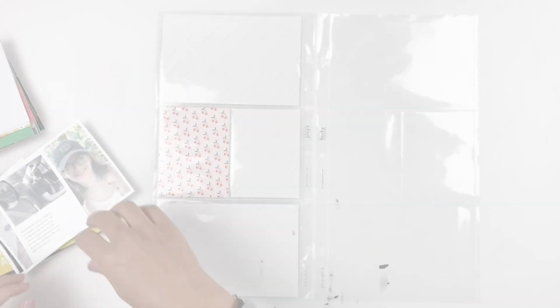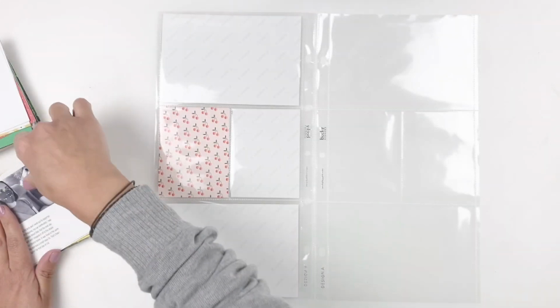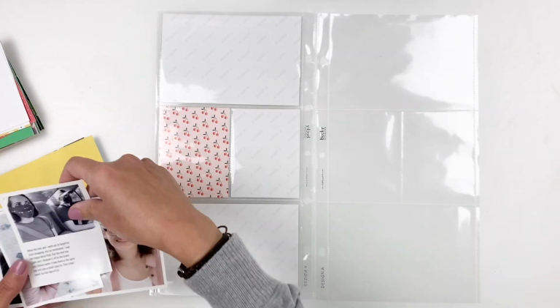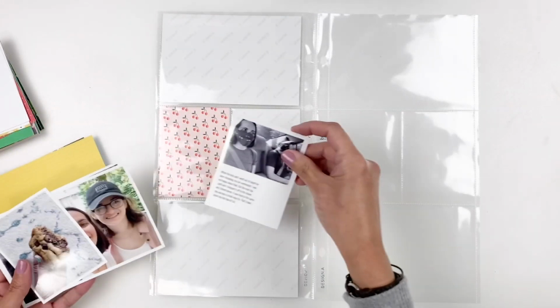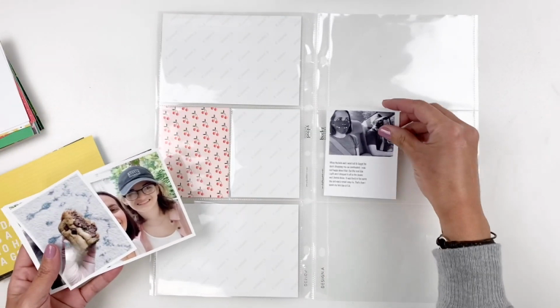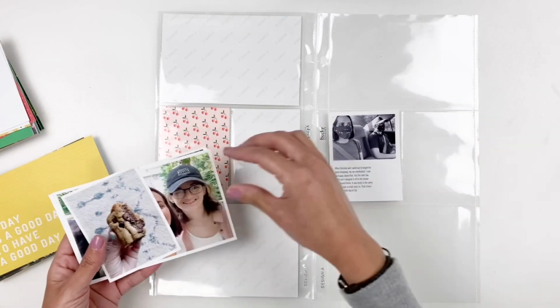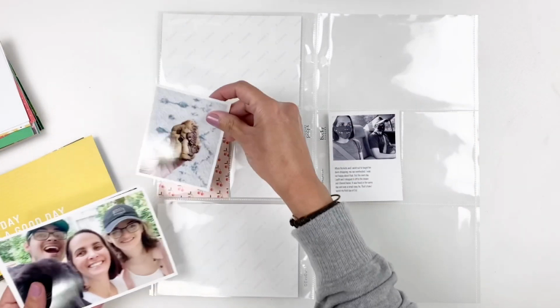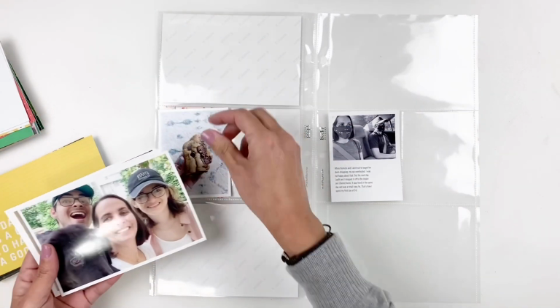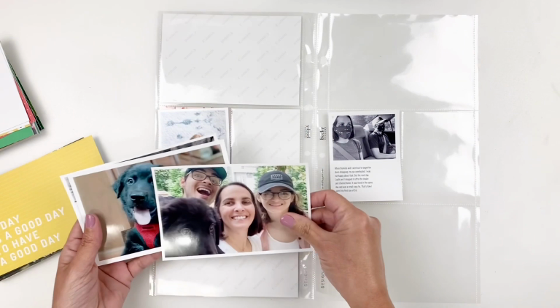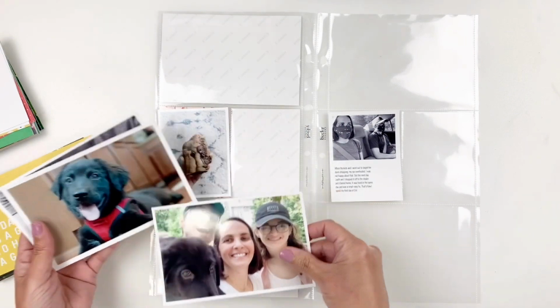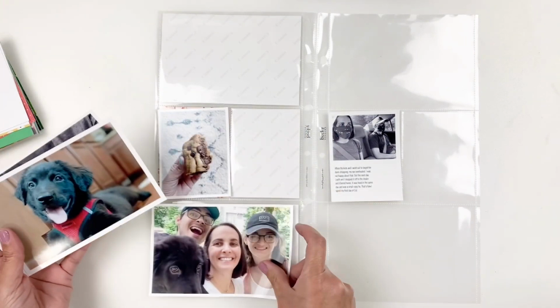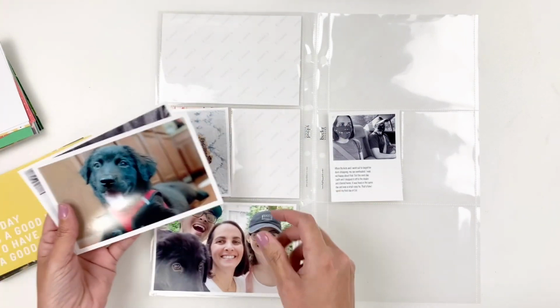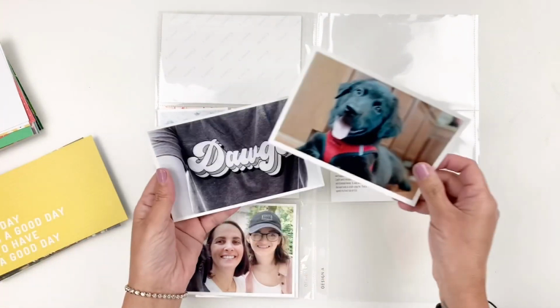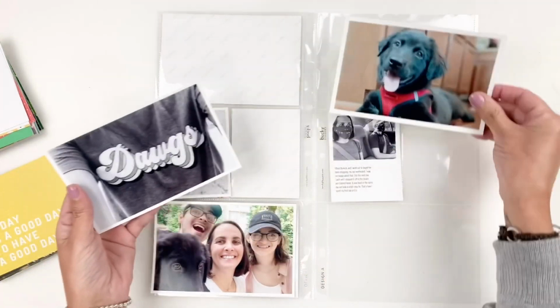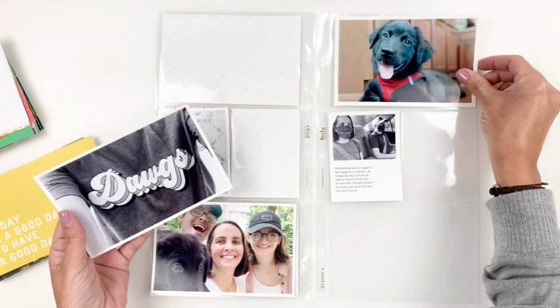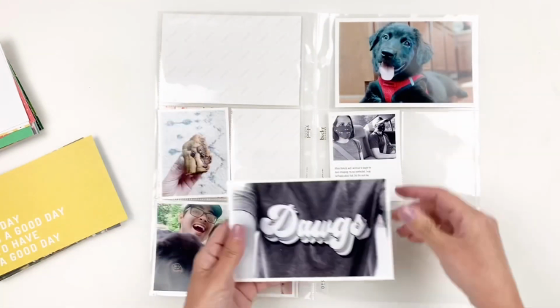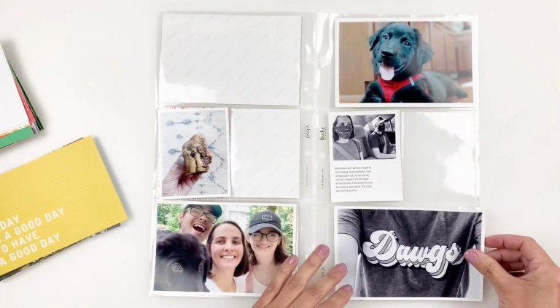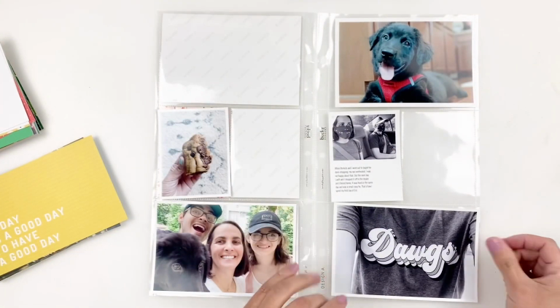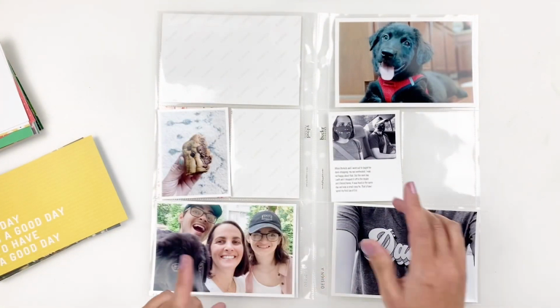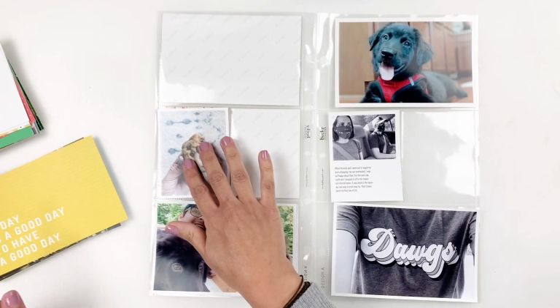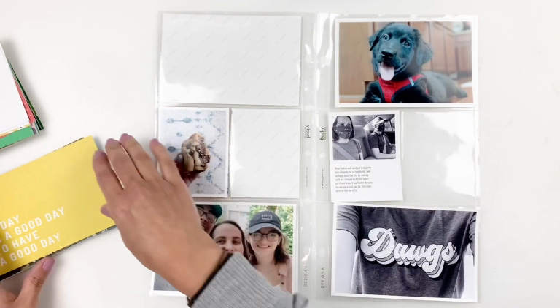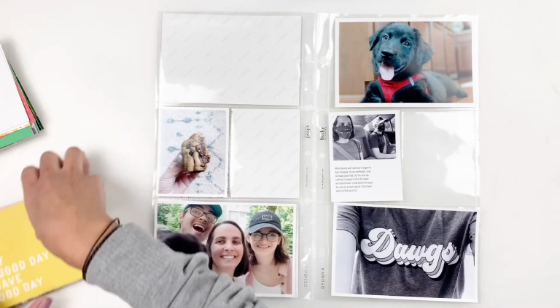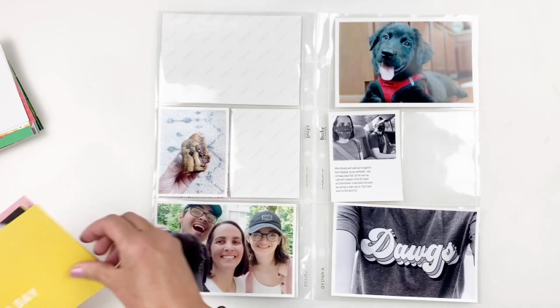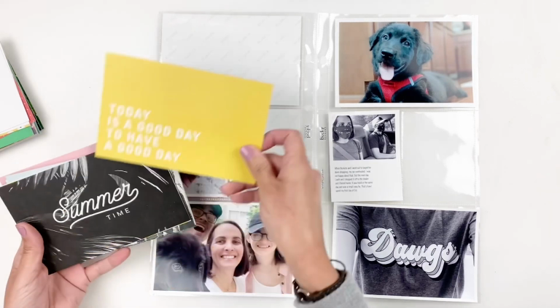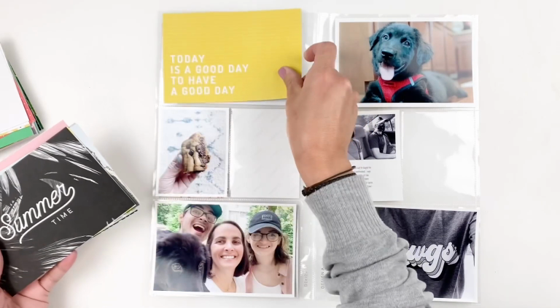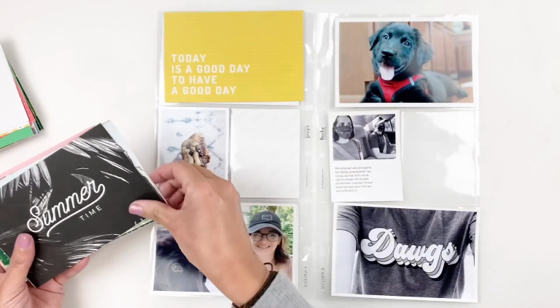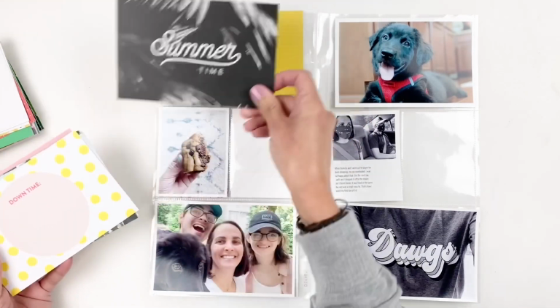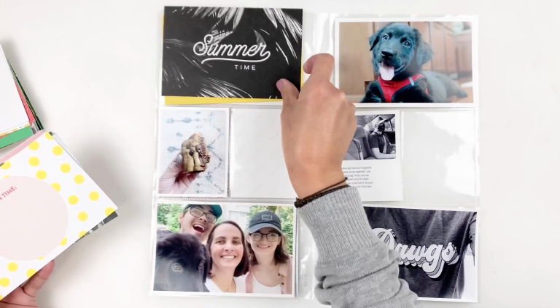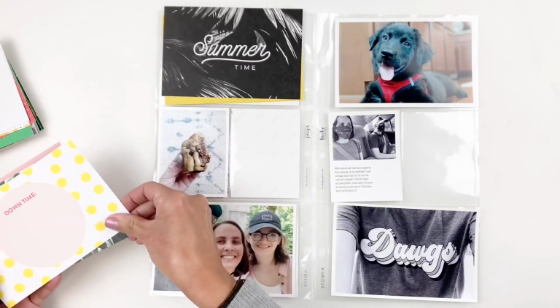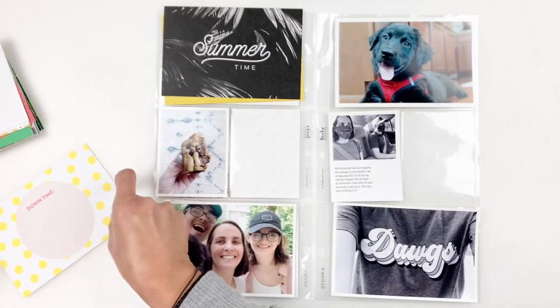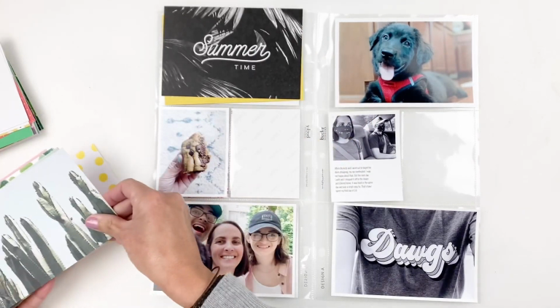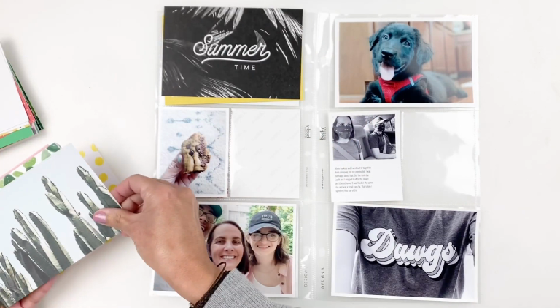Hi everyone, this is Hibba from My Little Journal and today I'm going to be working in my project life. This is week 31, 2020 and I'm going to be using a mishmash of my own stash.